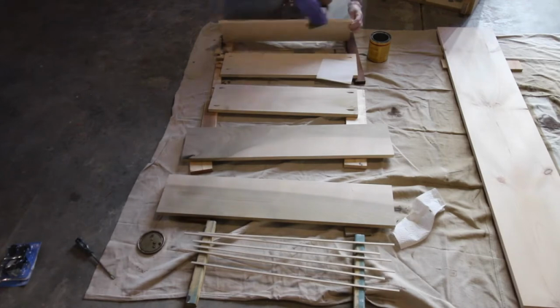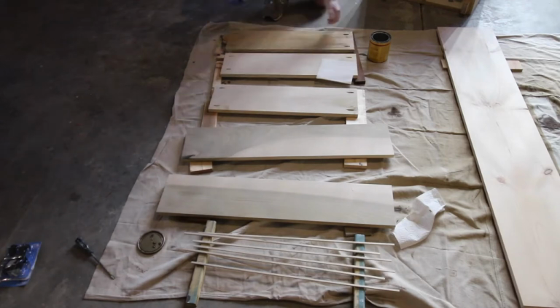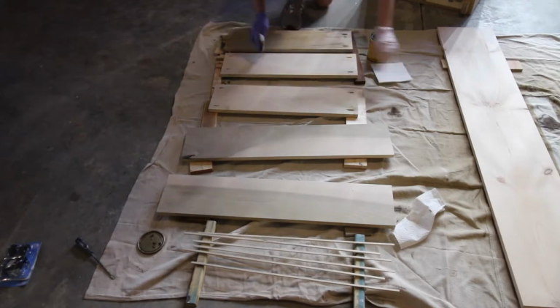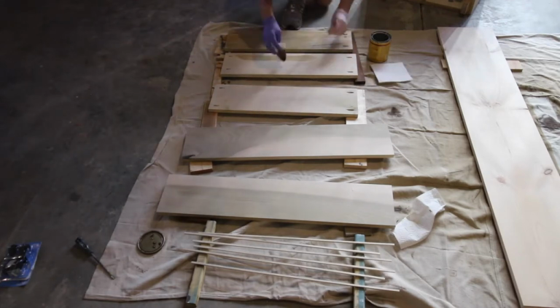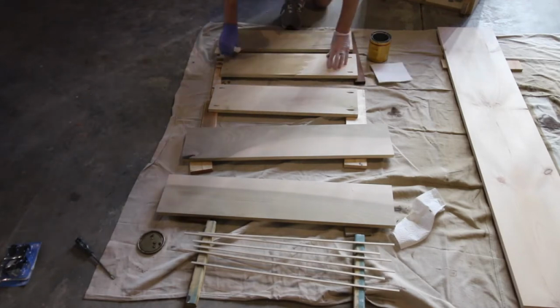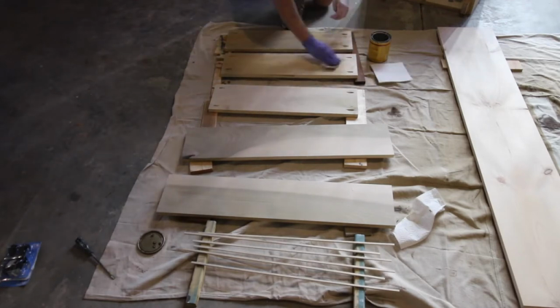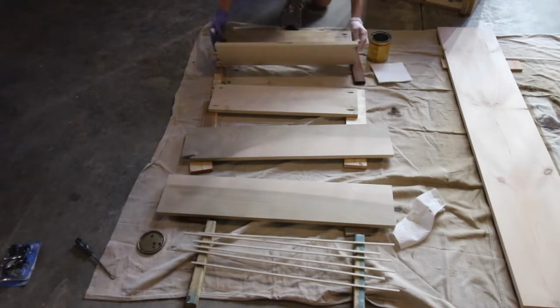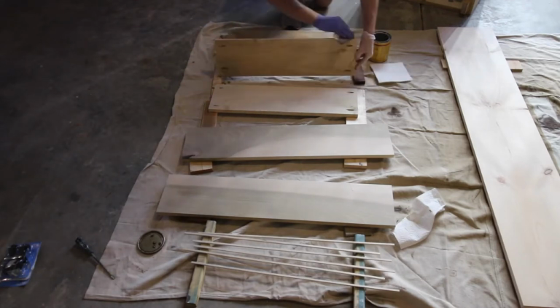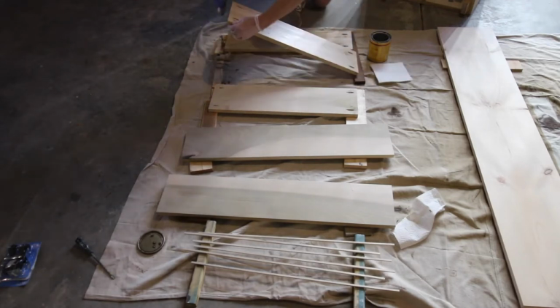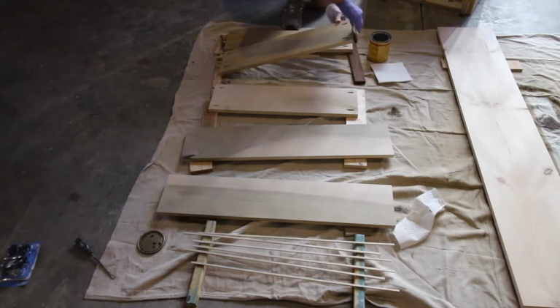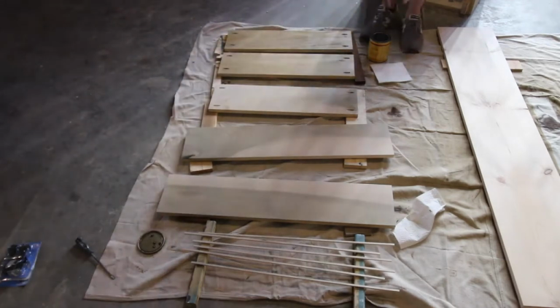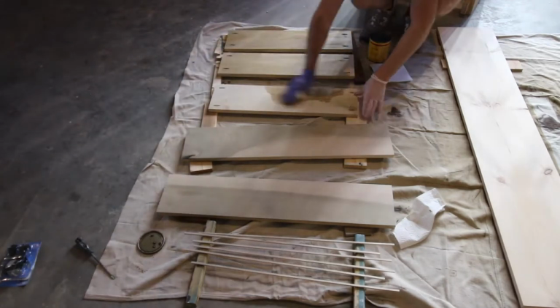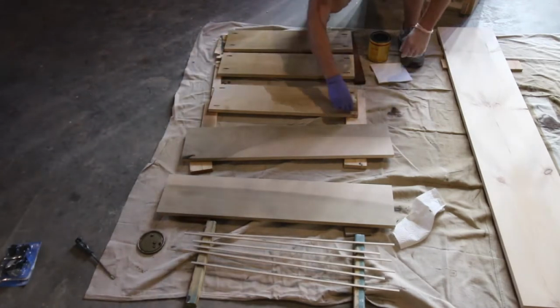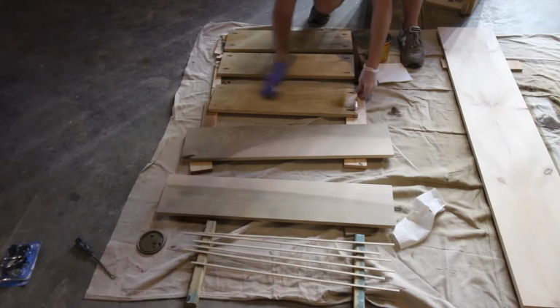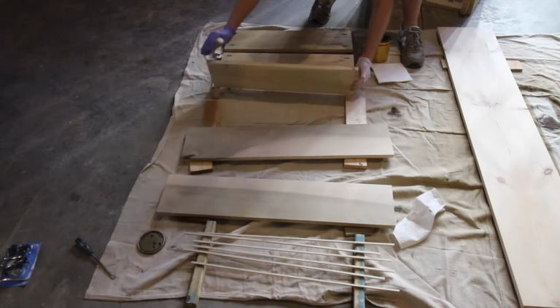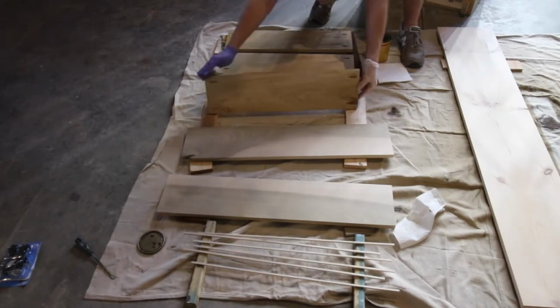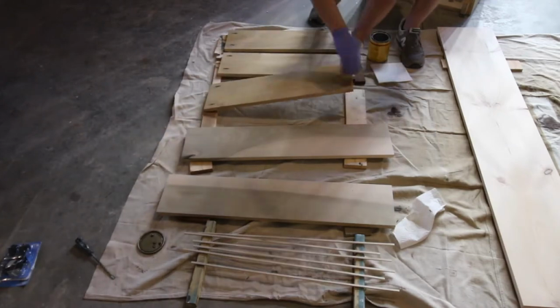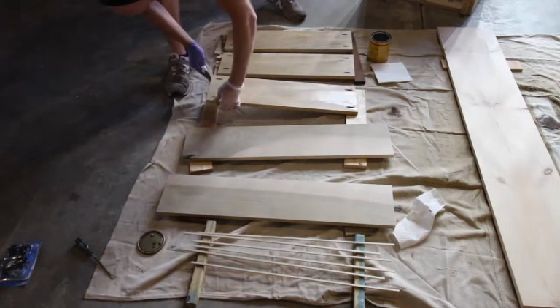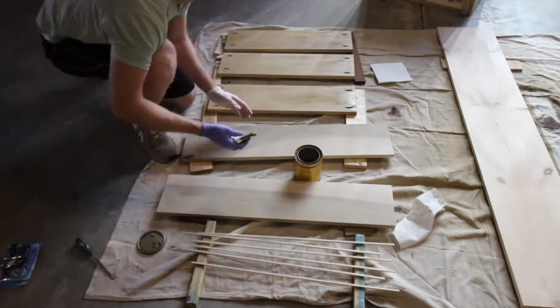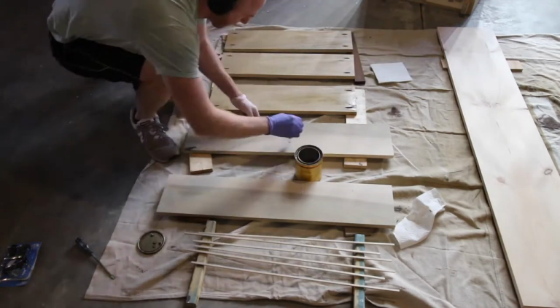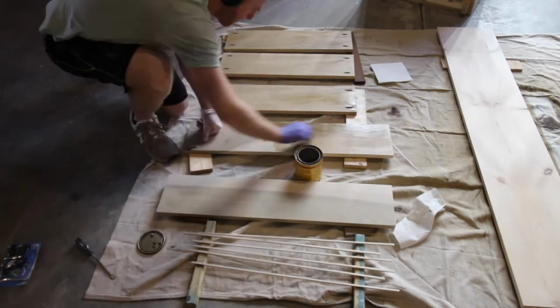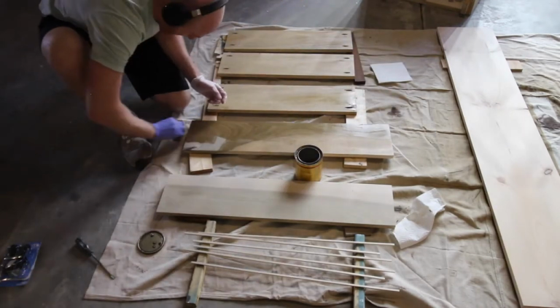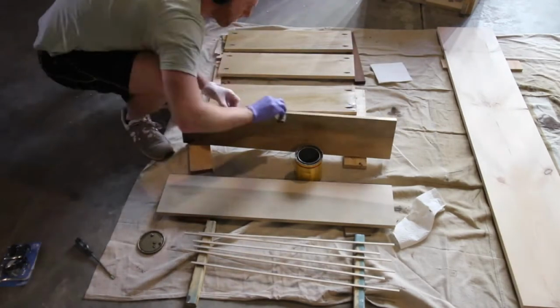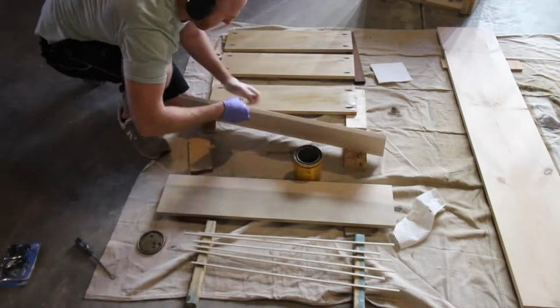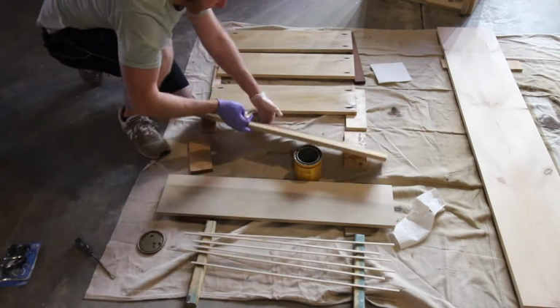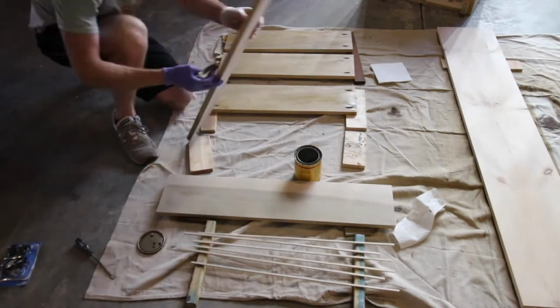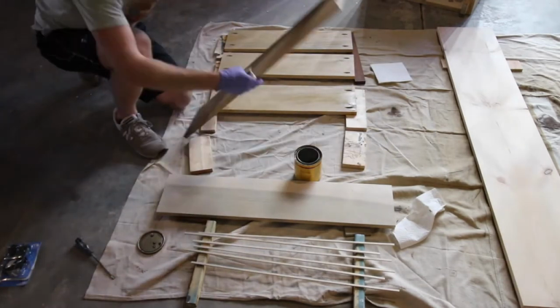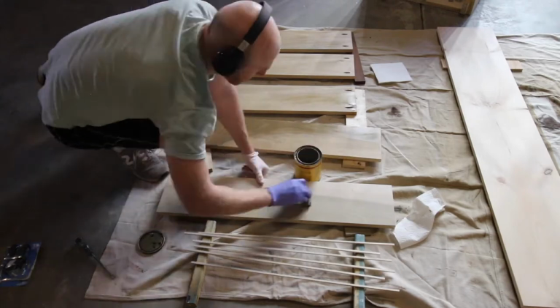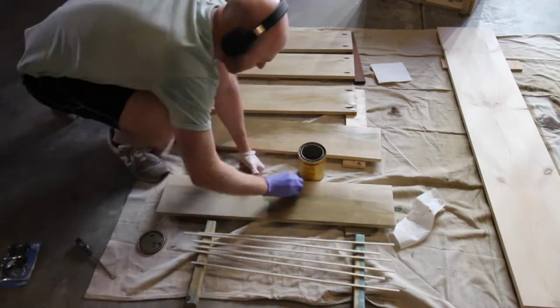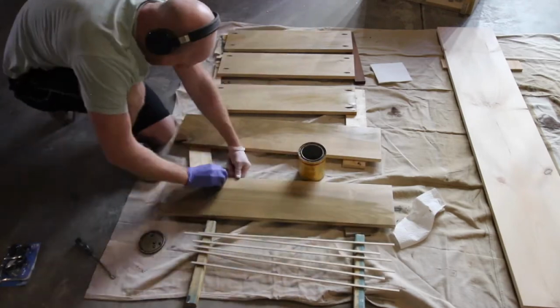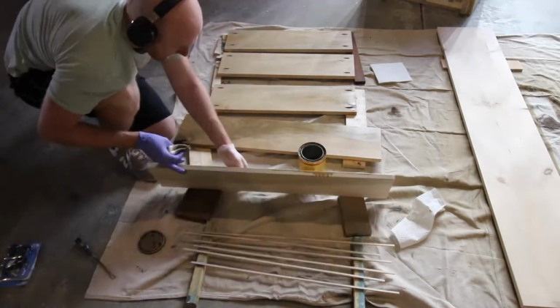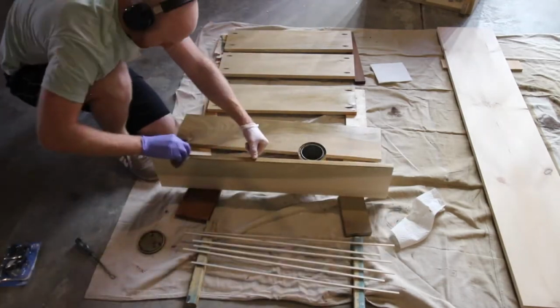Once all our holes were drilled we sanded and it was time for stain. We used a golden oak stain that matched everything else going on in our laundry room. We were going for a modern boho feel, so we wanted a nice earthy bright tone in the room.